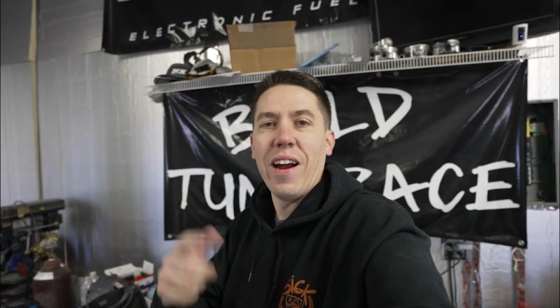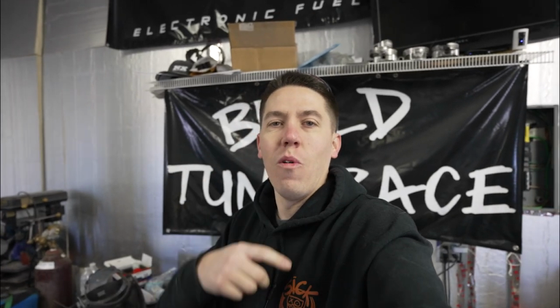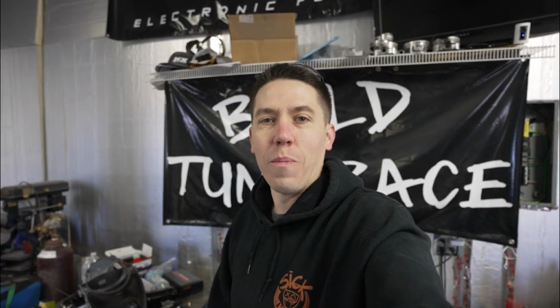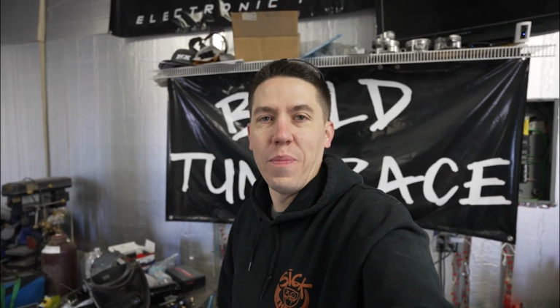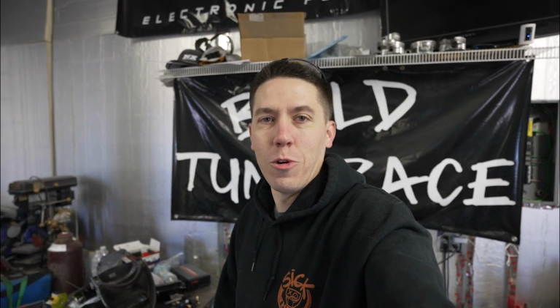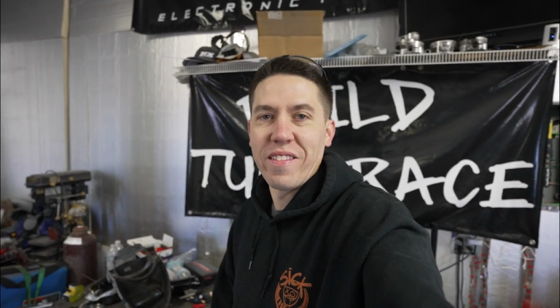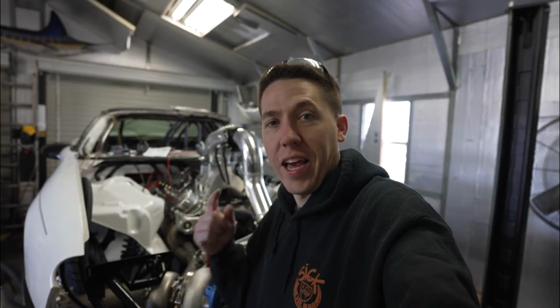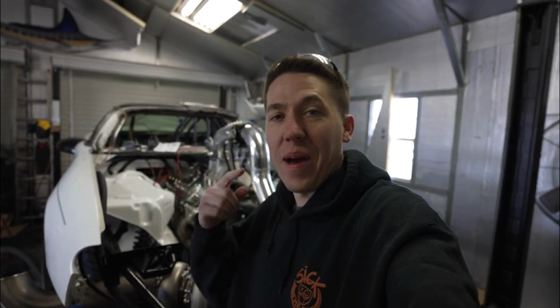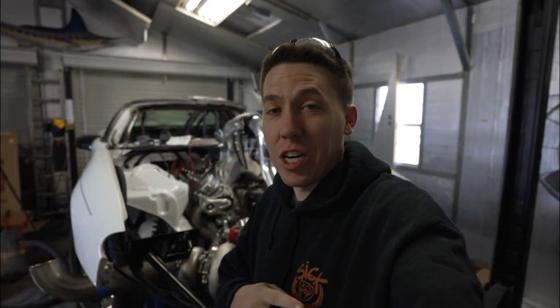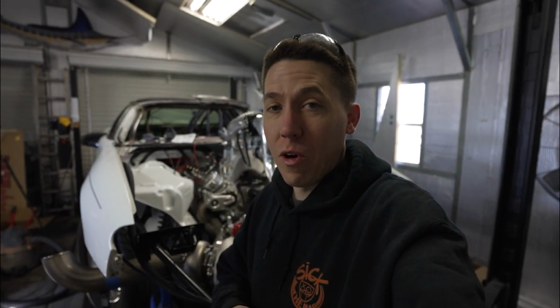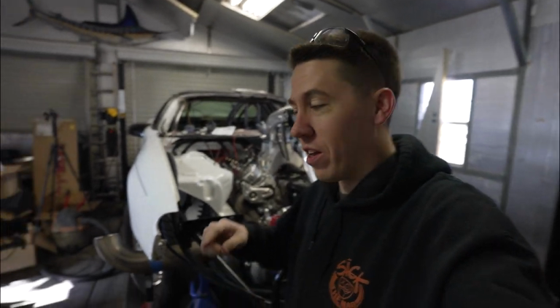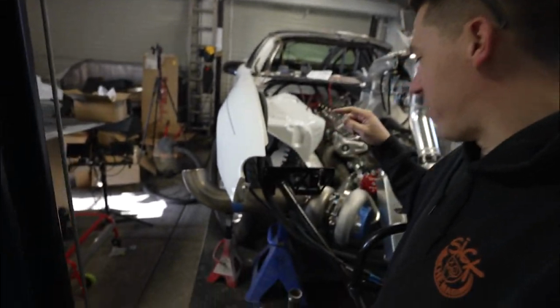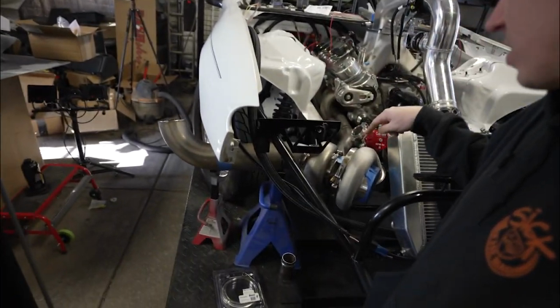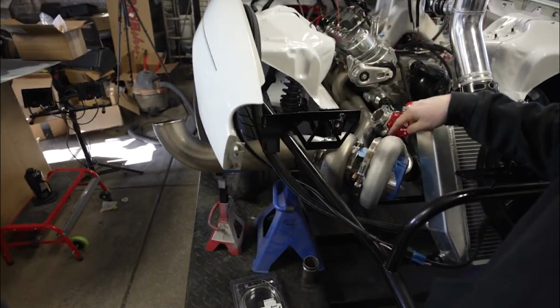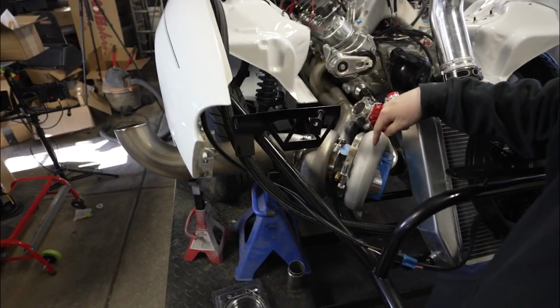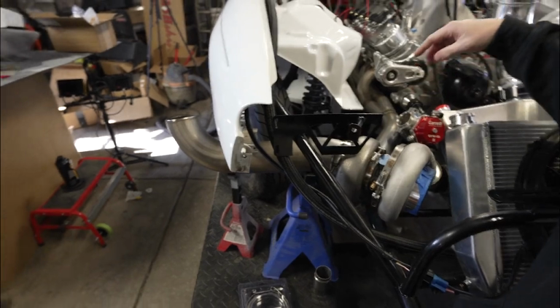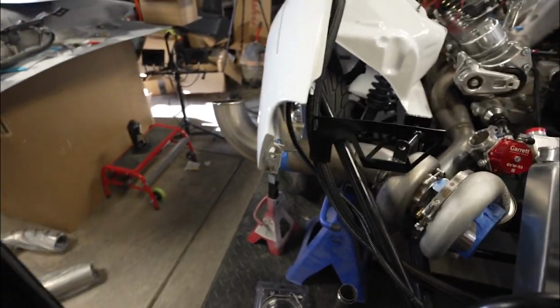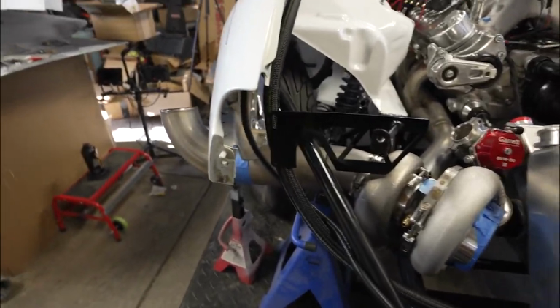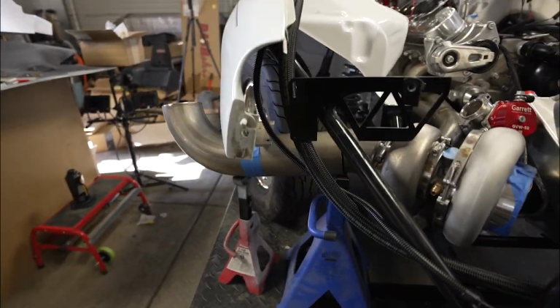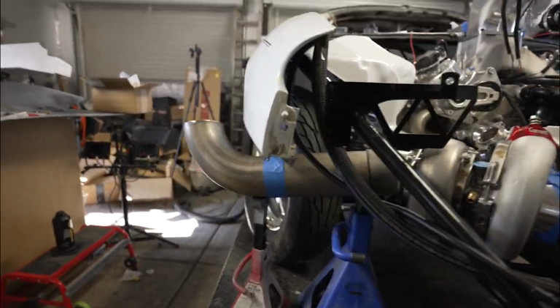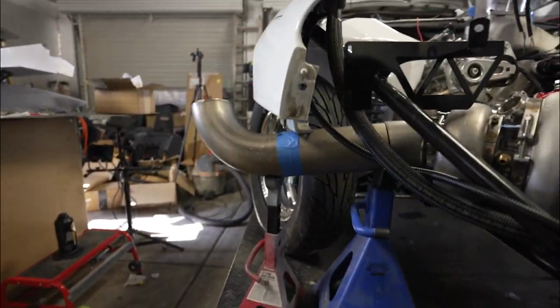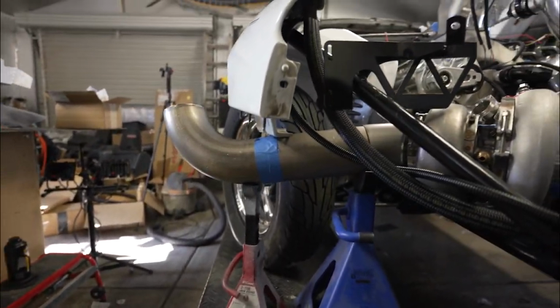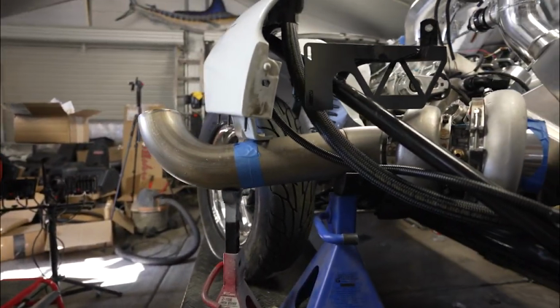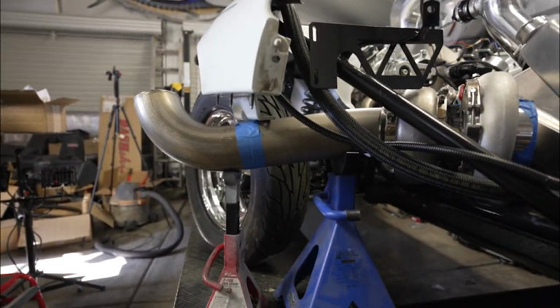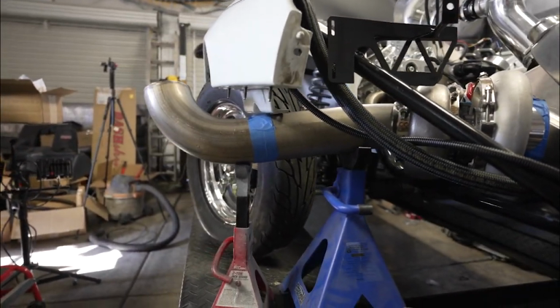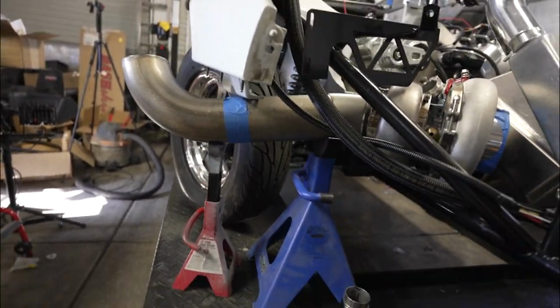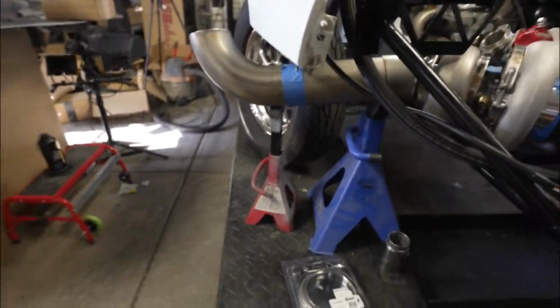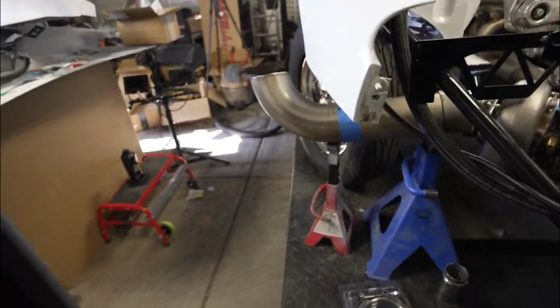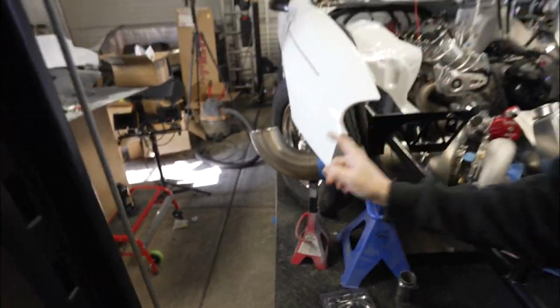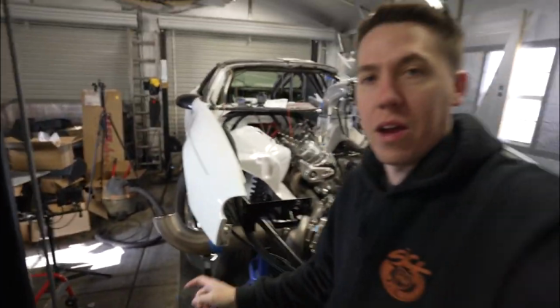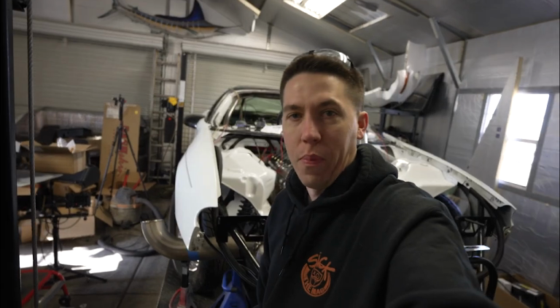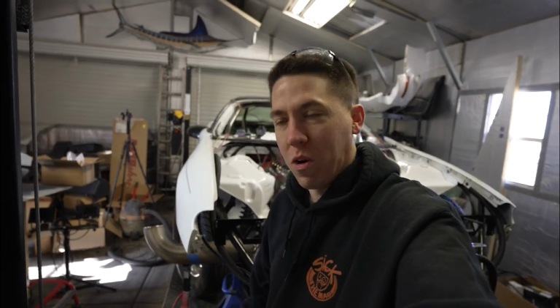Hey everyone, welcome back to Build Tune Race. Today I'm actually going to be working on the exhaust on Salty. I already started to mock it up and here is what we got — big old bullhorns on this thing.